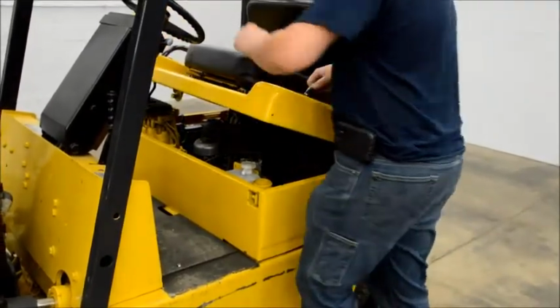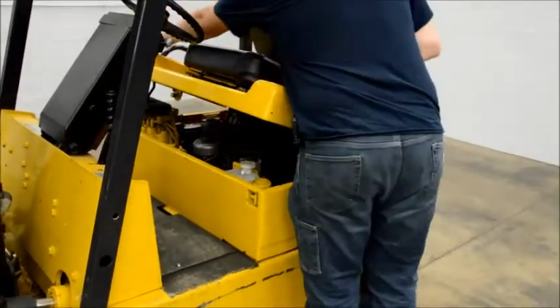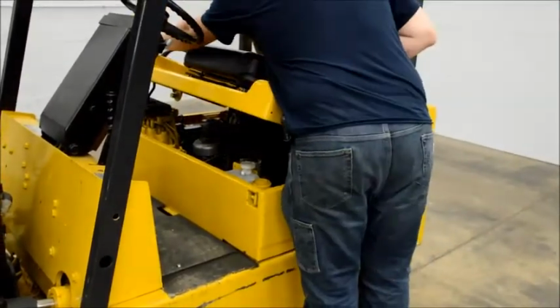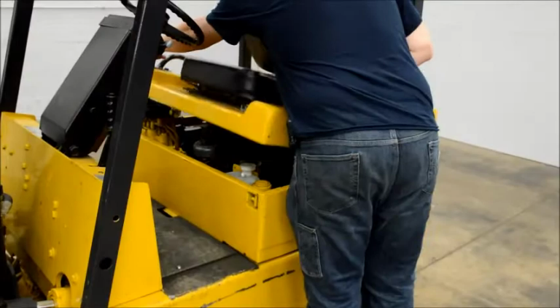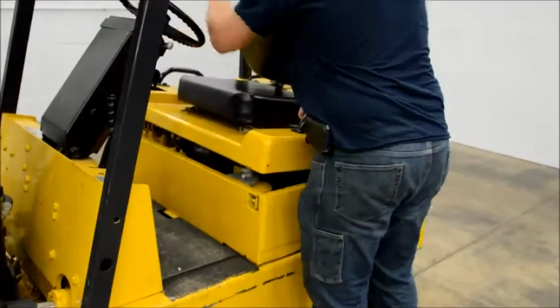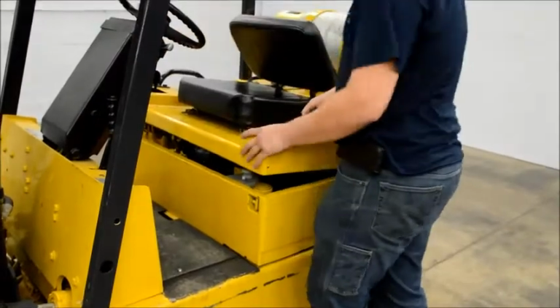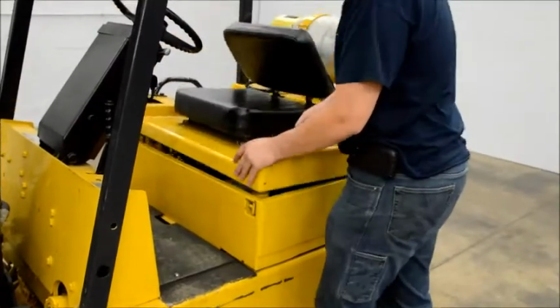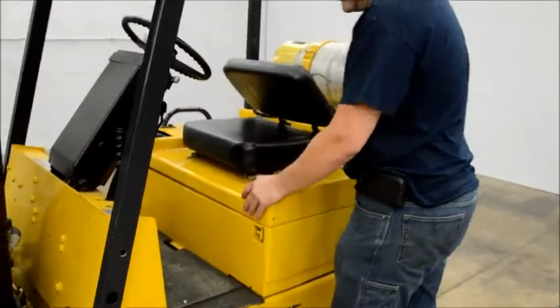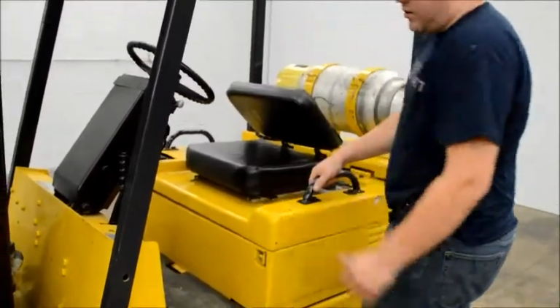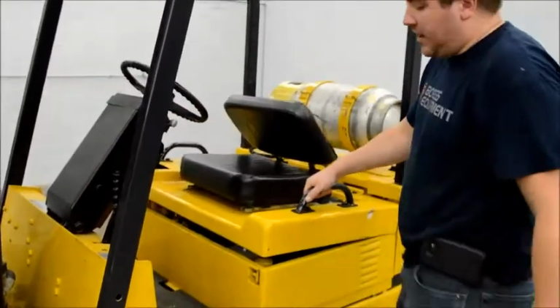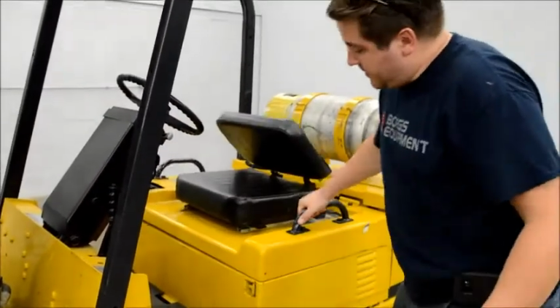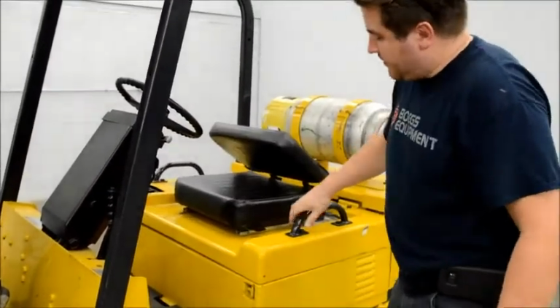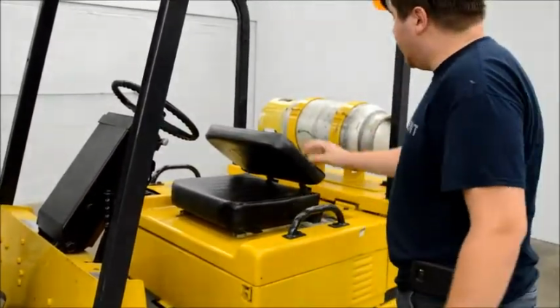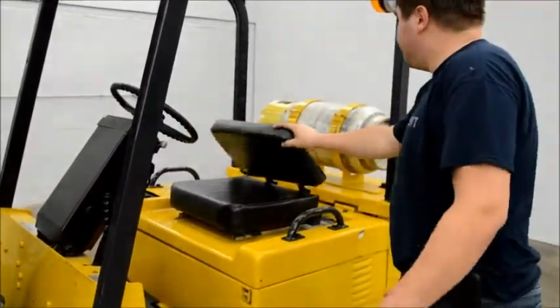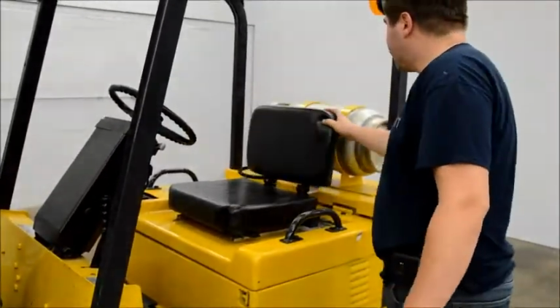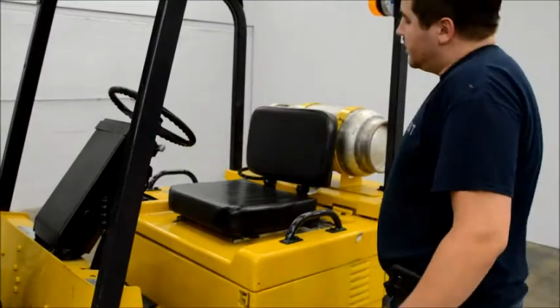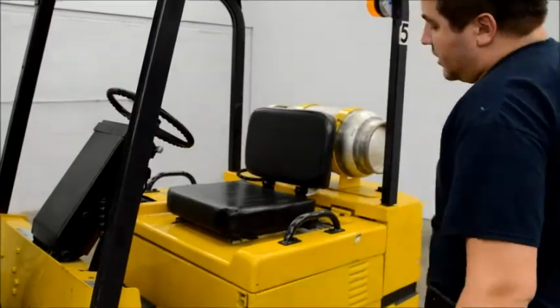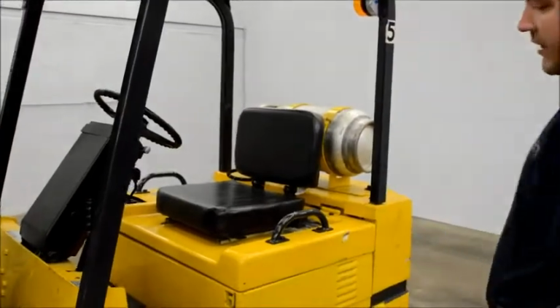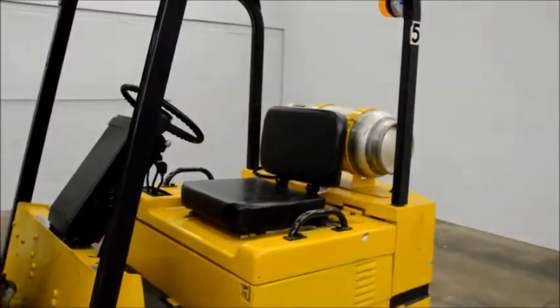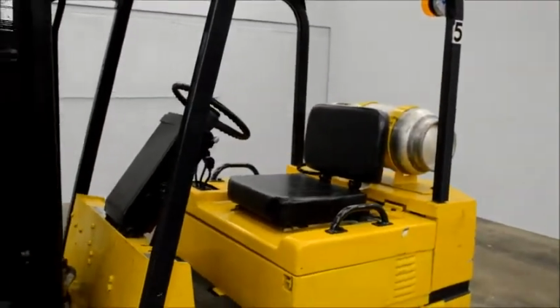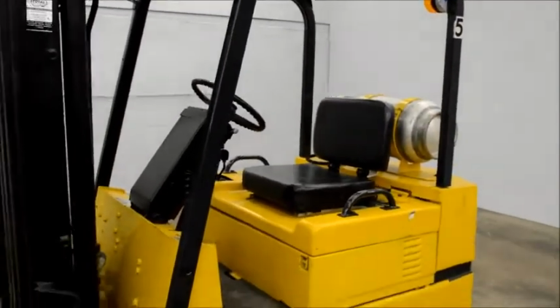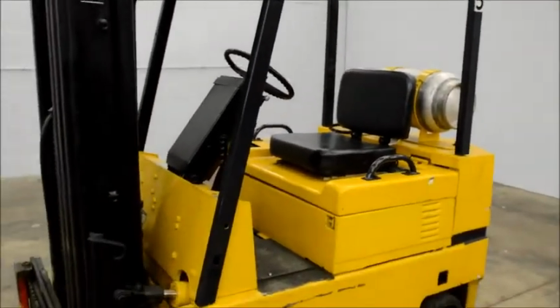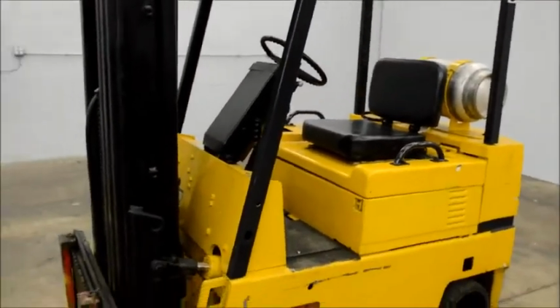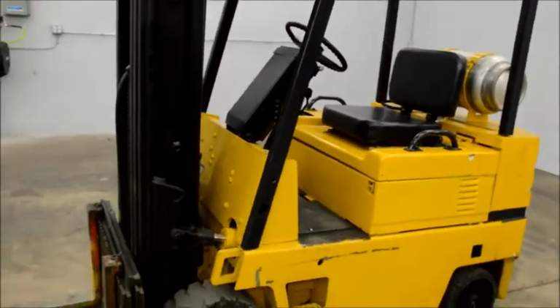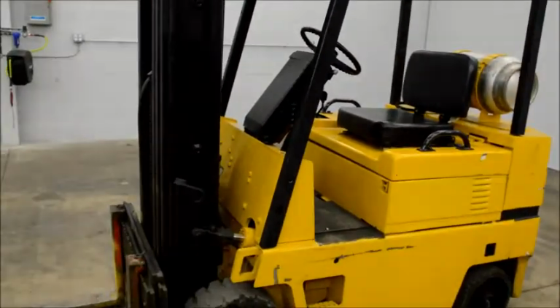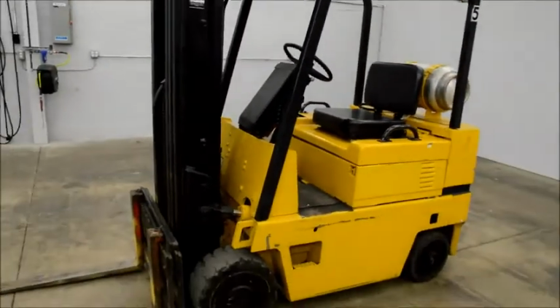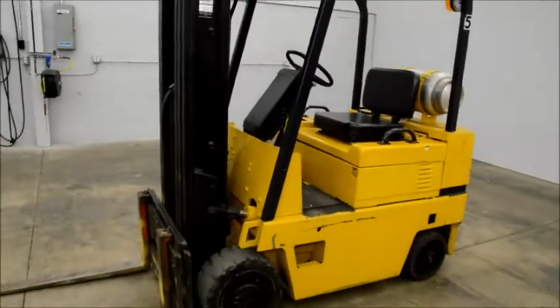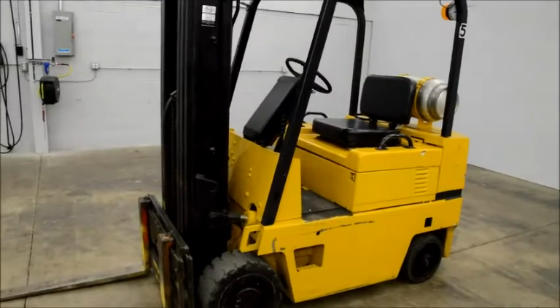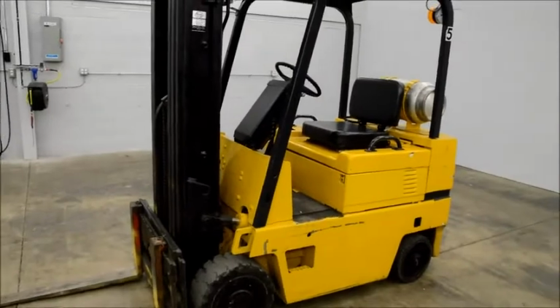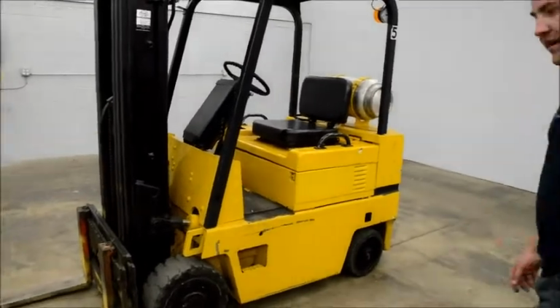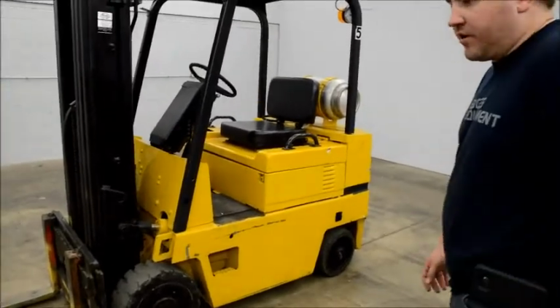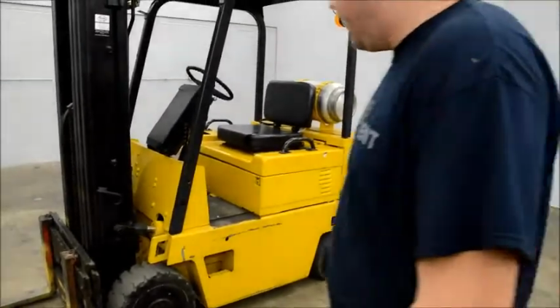We buy and sell used equipment. We got it out of a package — we bought a whole shop. So this is the next one we got. Tires are in okay shape; it's a priority to replace them one day, but they work fine for now.